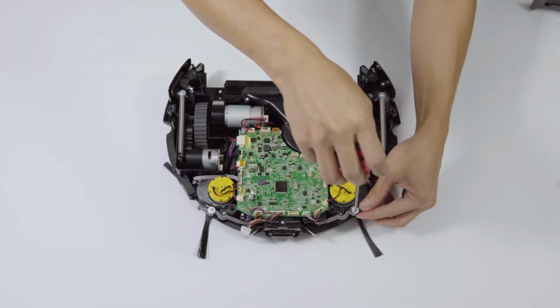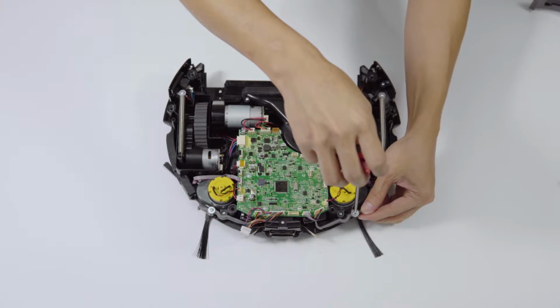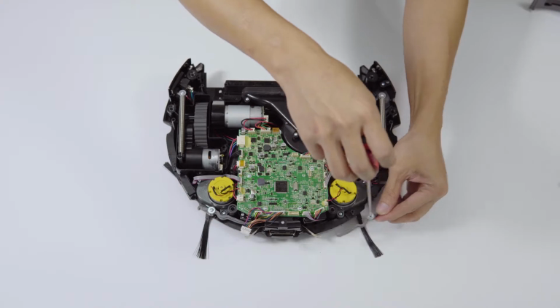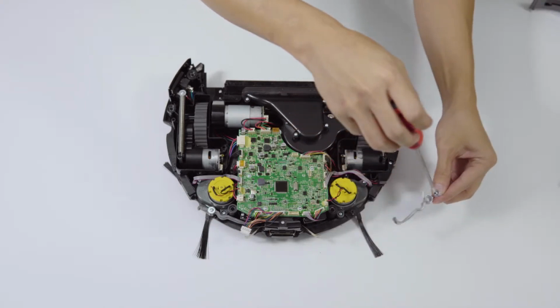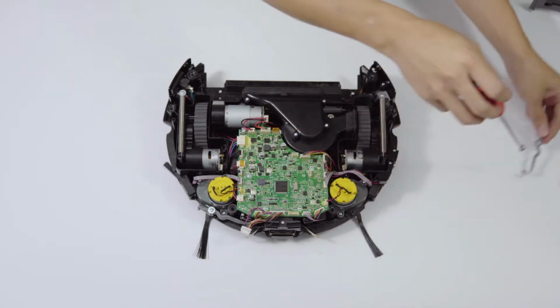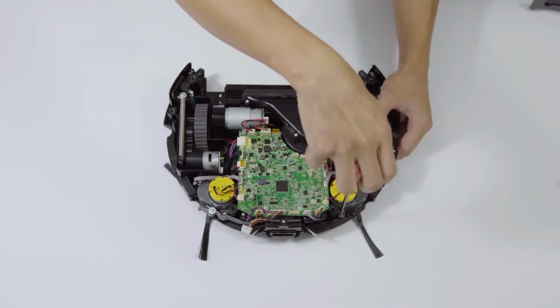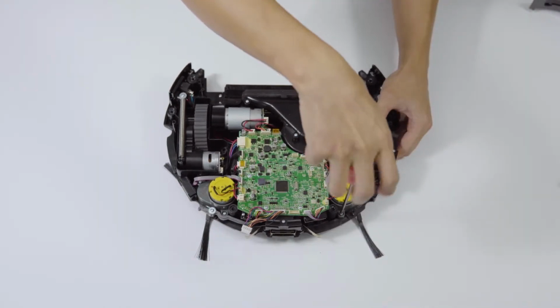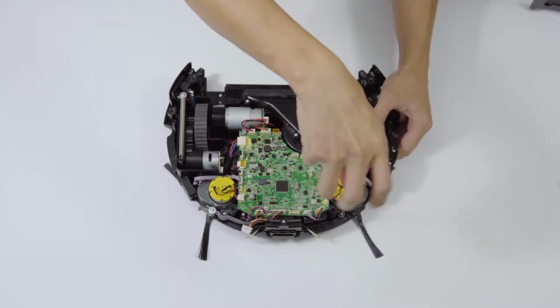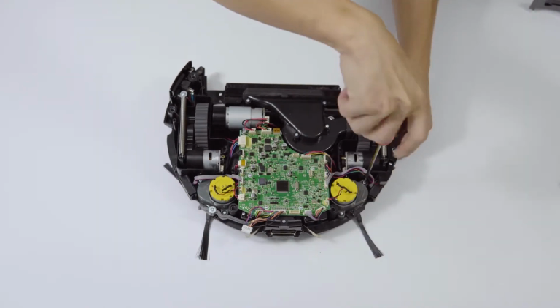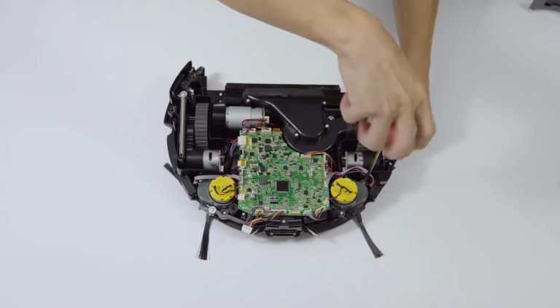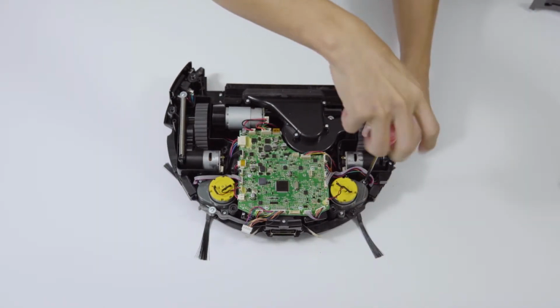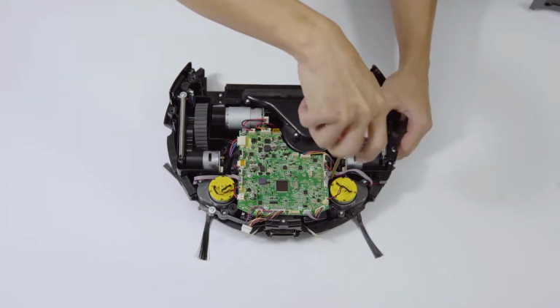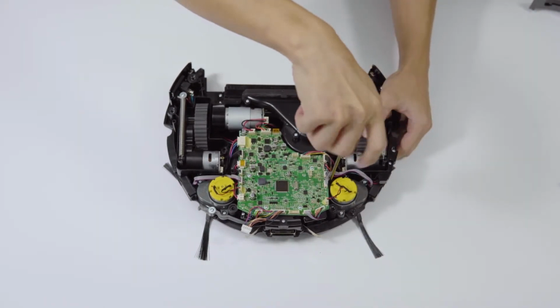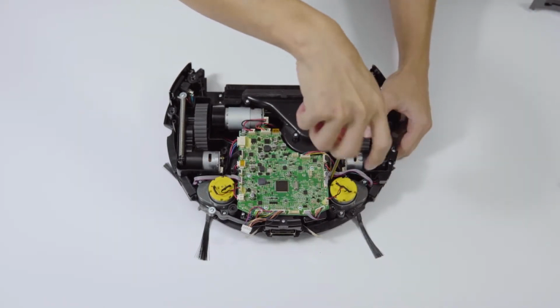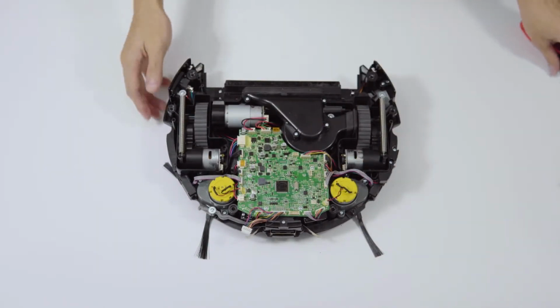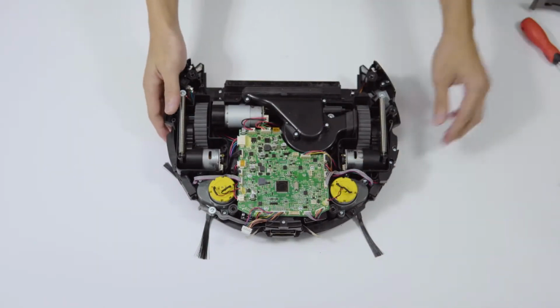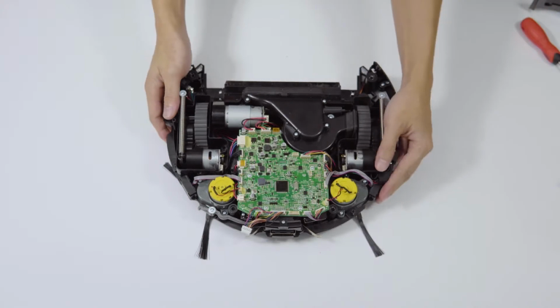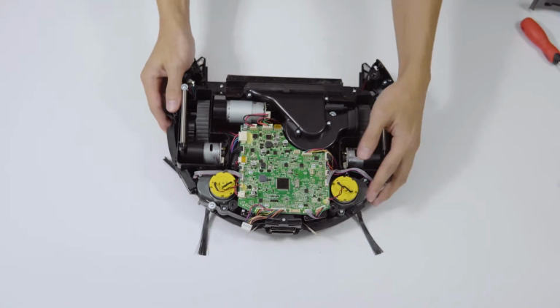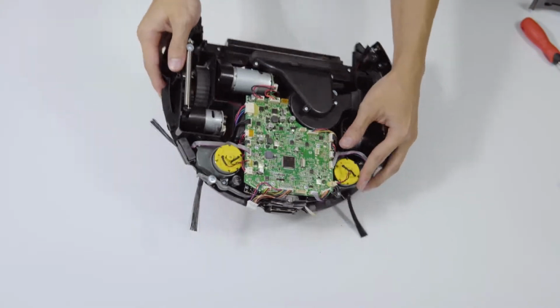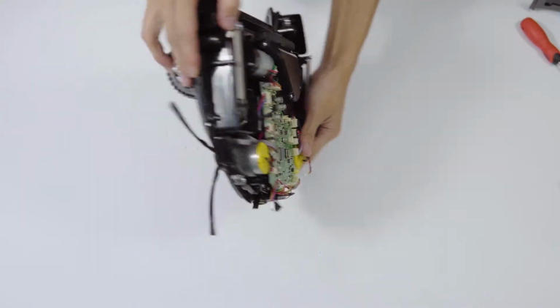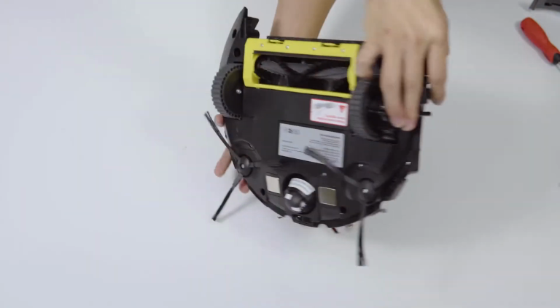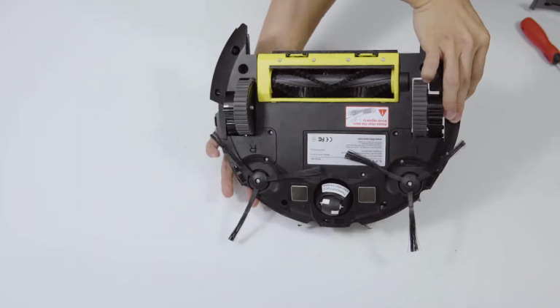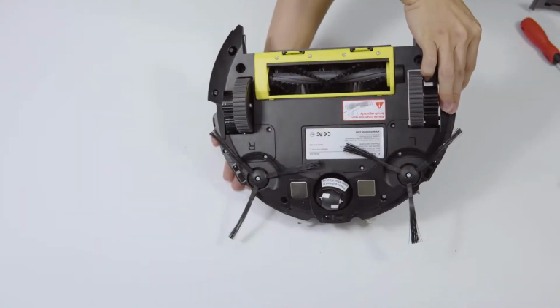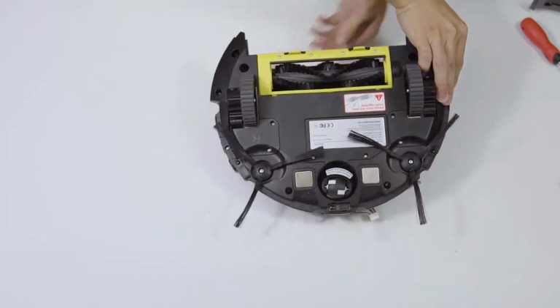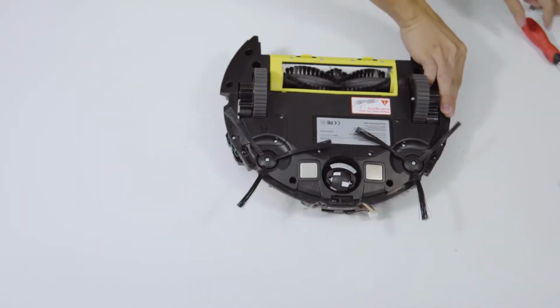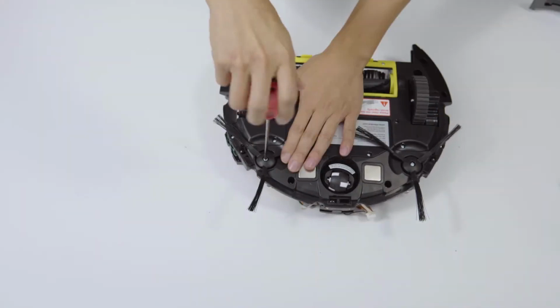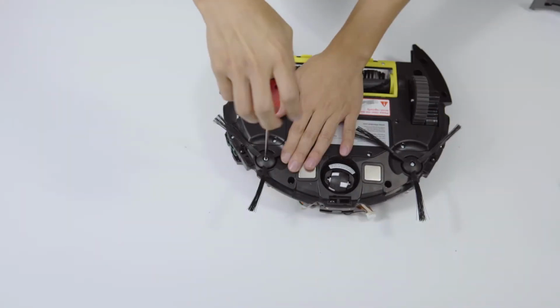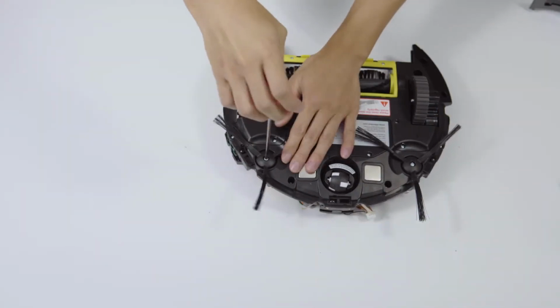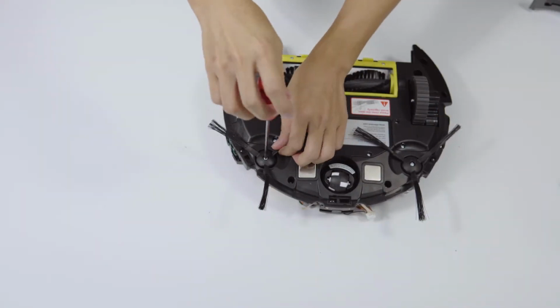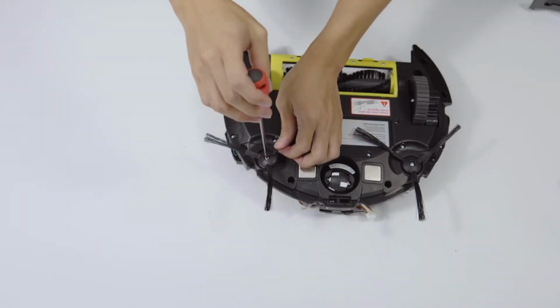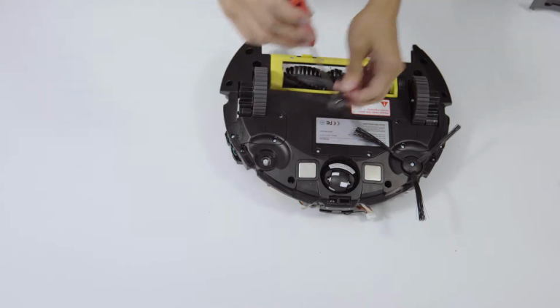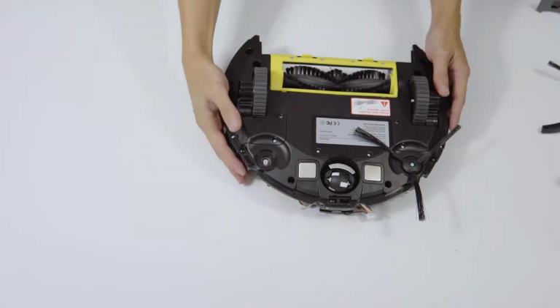Step 3: Remove the screw of the micro-touch switch, then remove it. Step 4: Remove the screws of the brush and remove the brush motor.